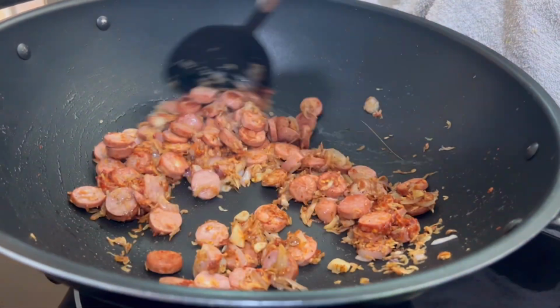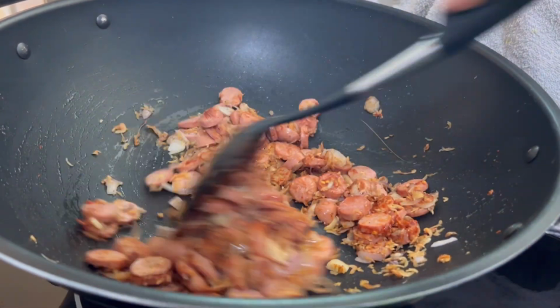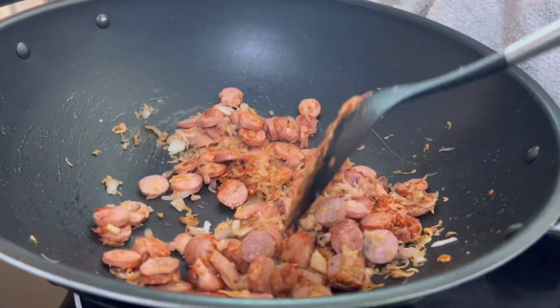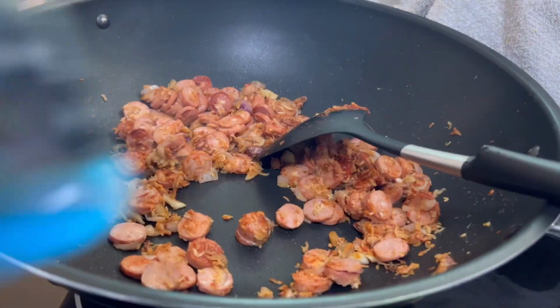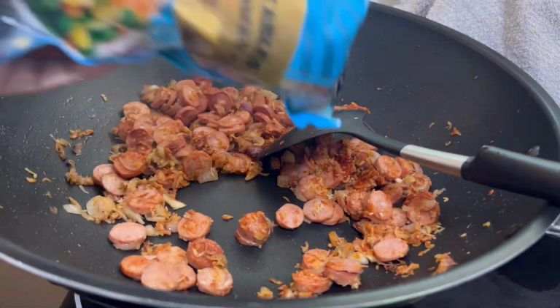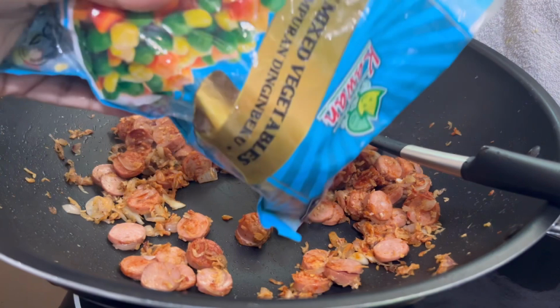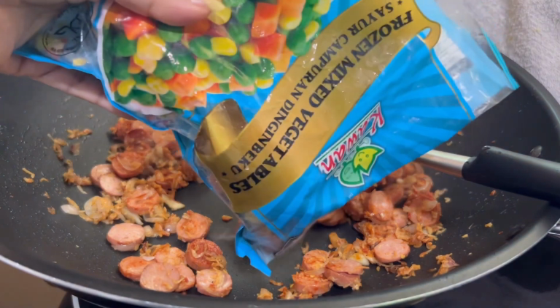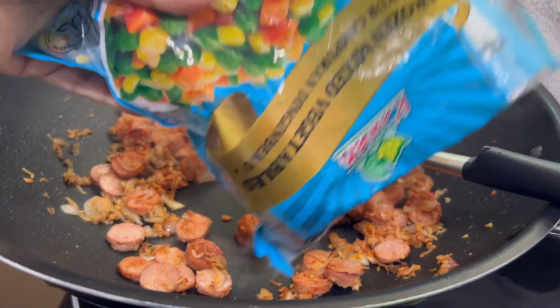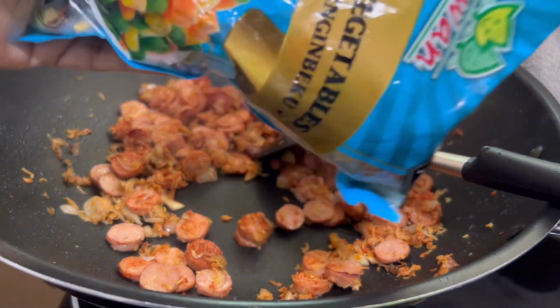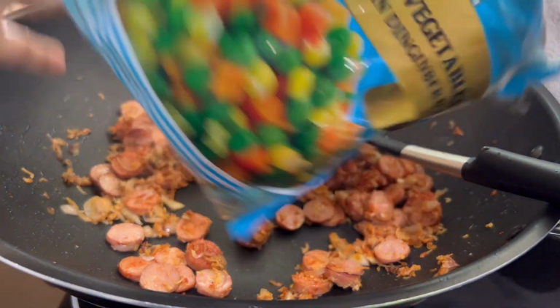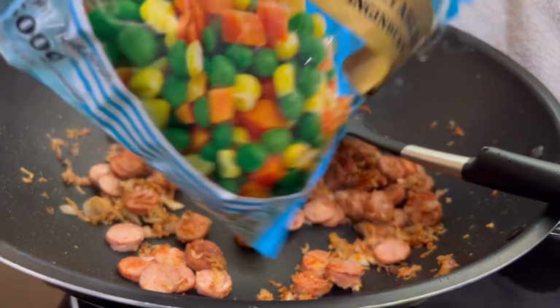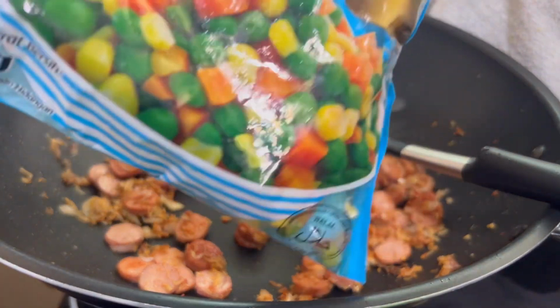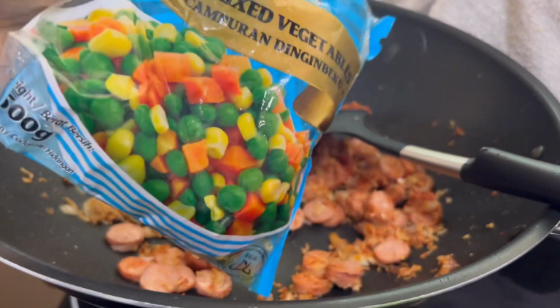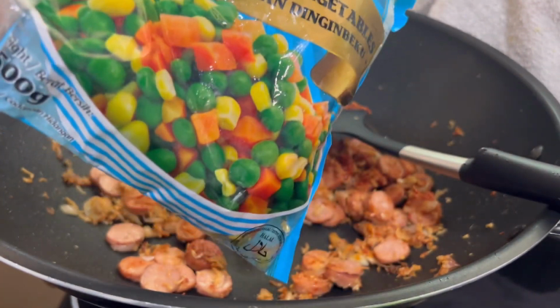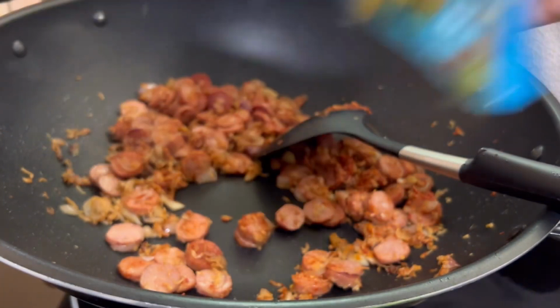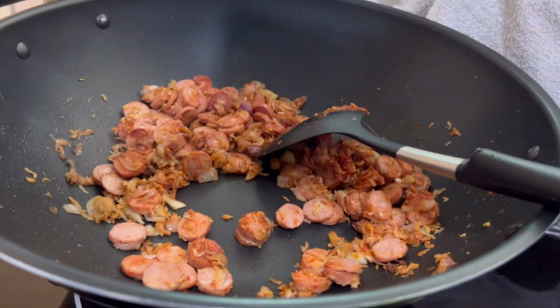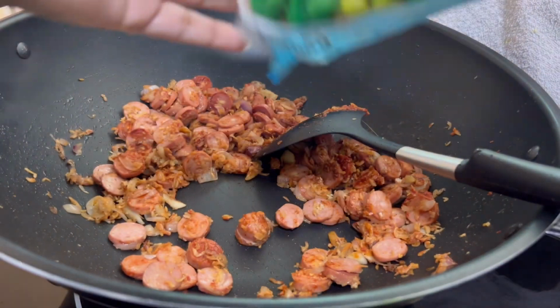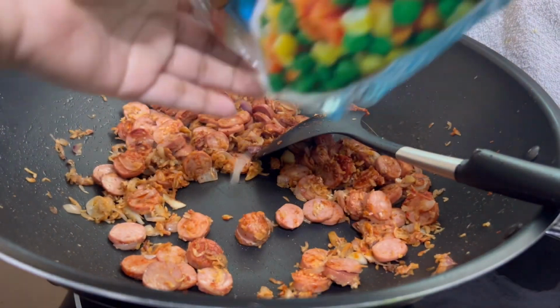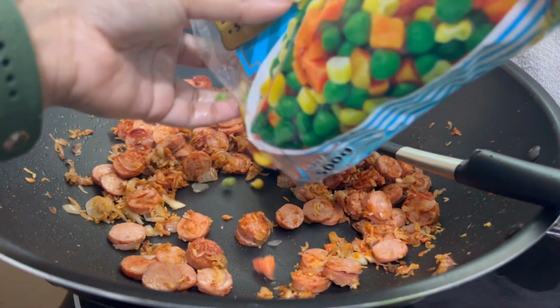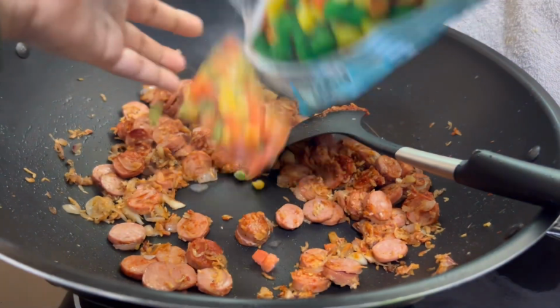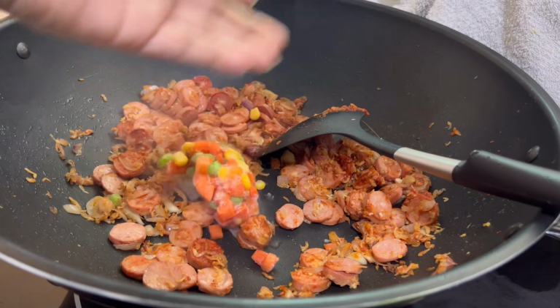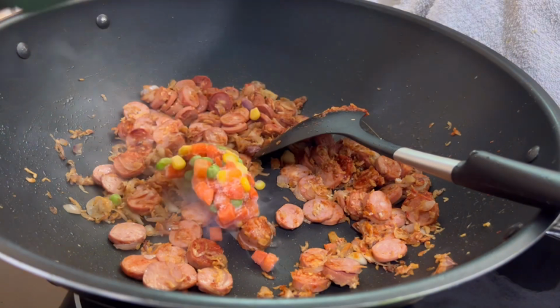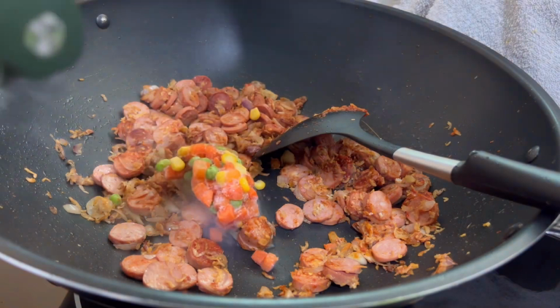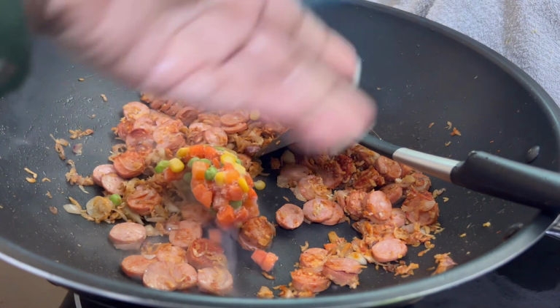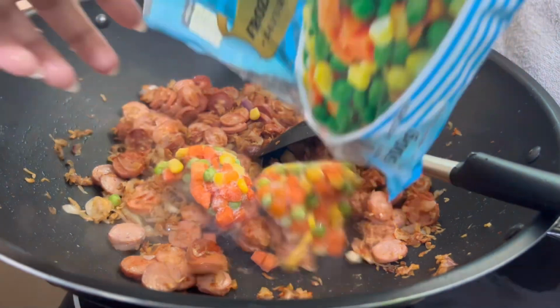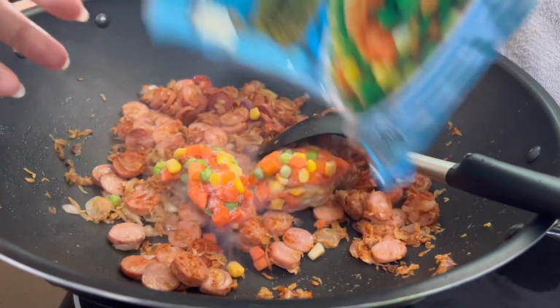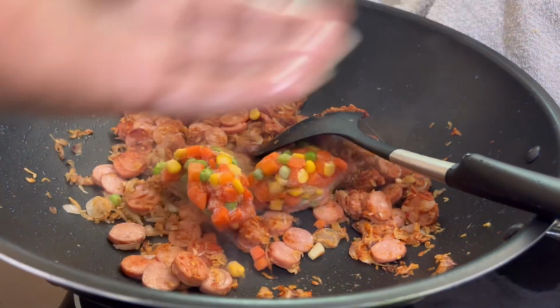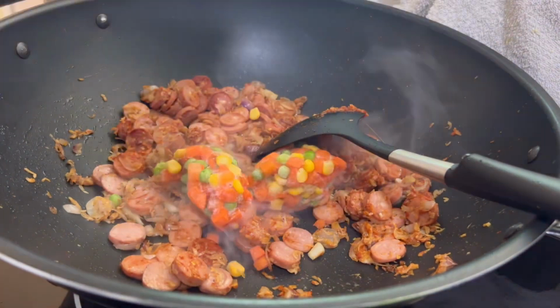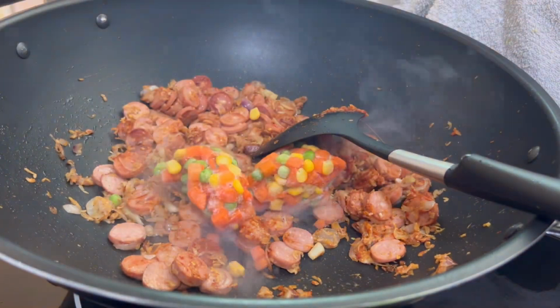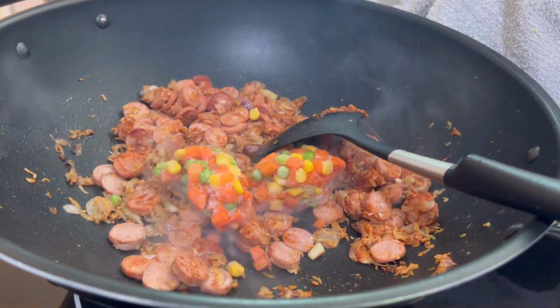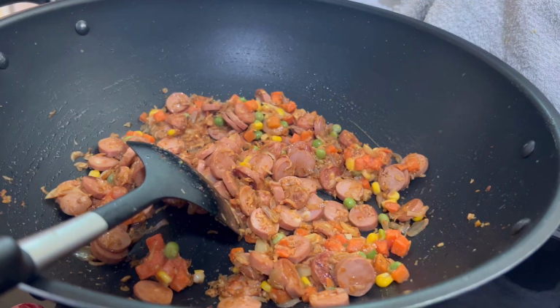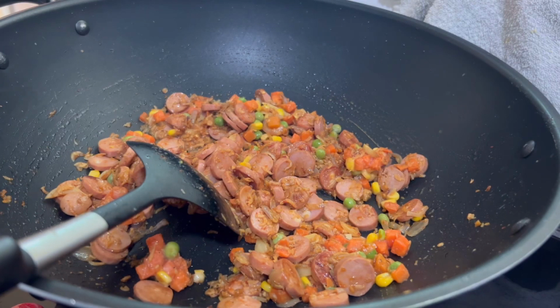You can also cook a lot of vegetables. Then we will mix frozen vegetables — this is a very cheap option. There are carrots, green peas, and corn.